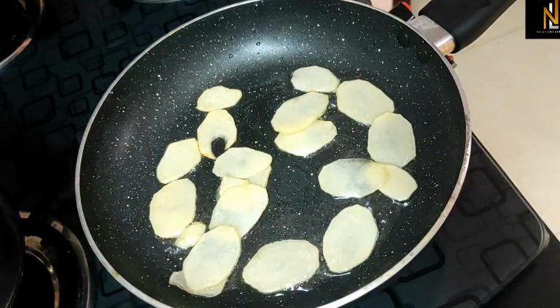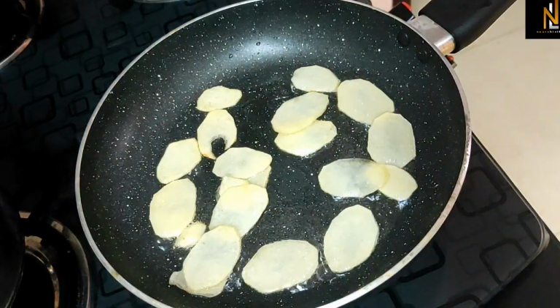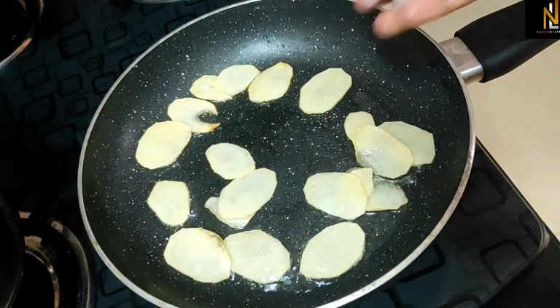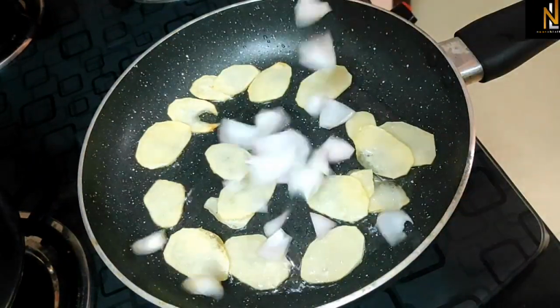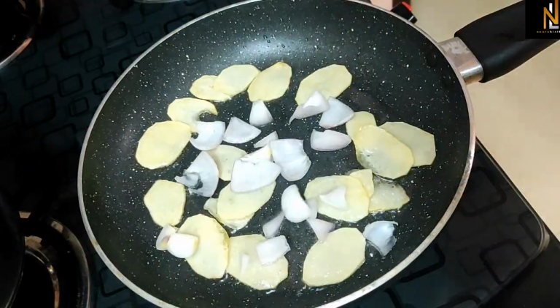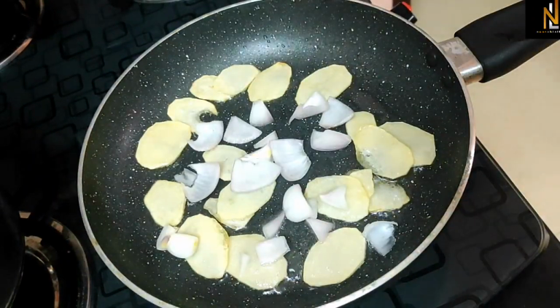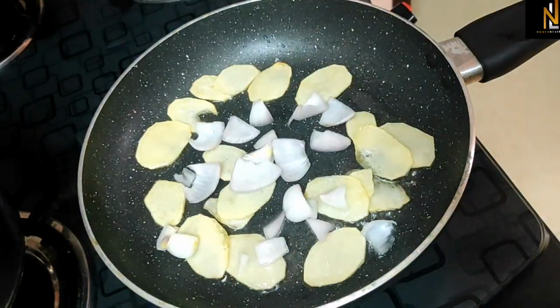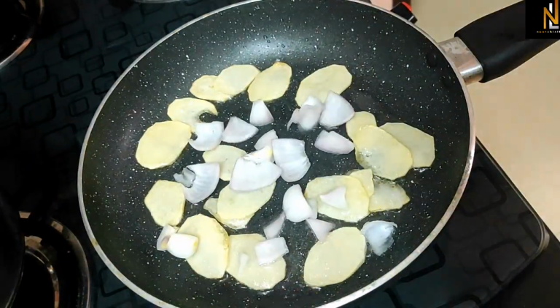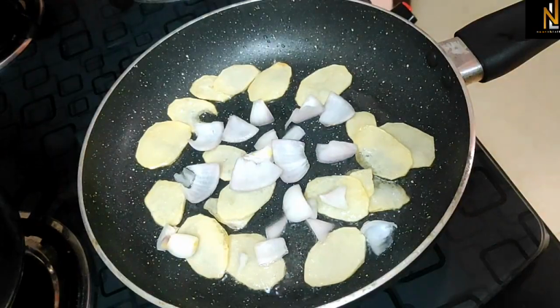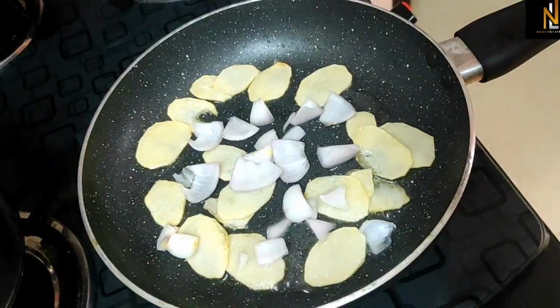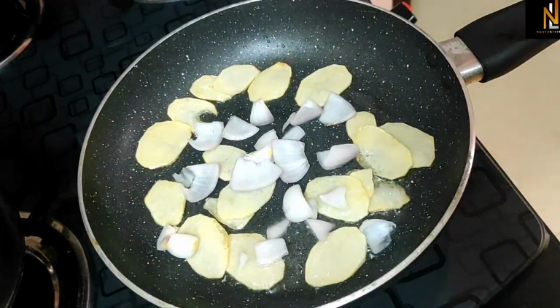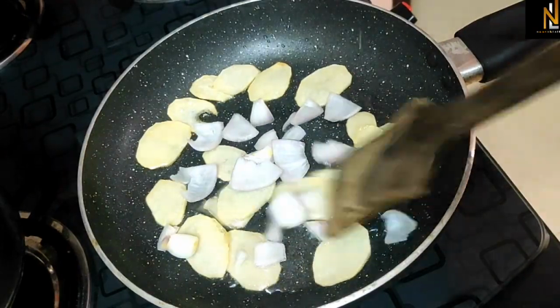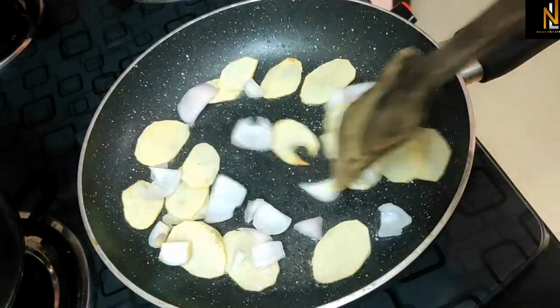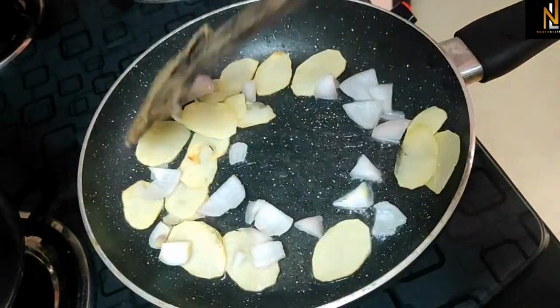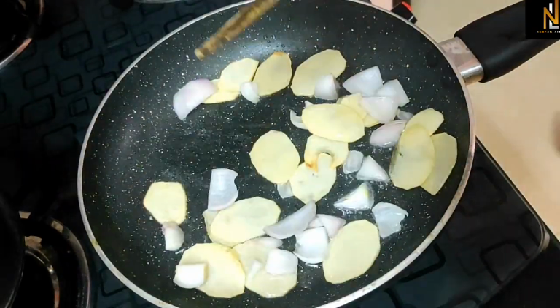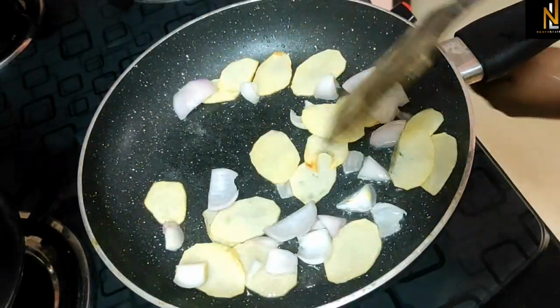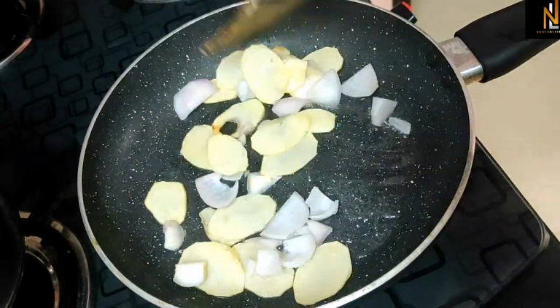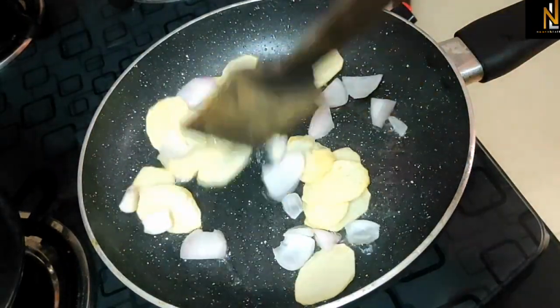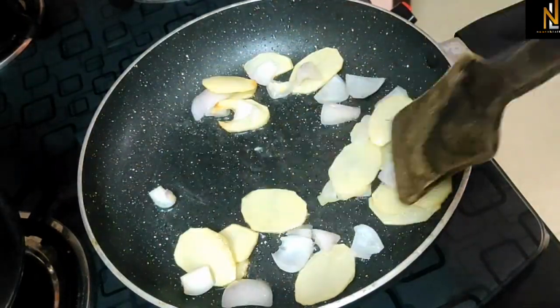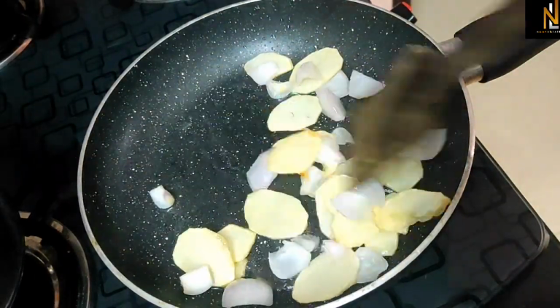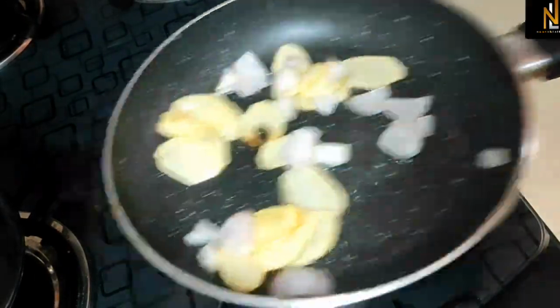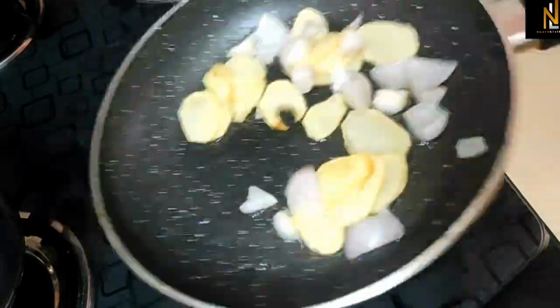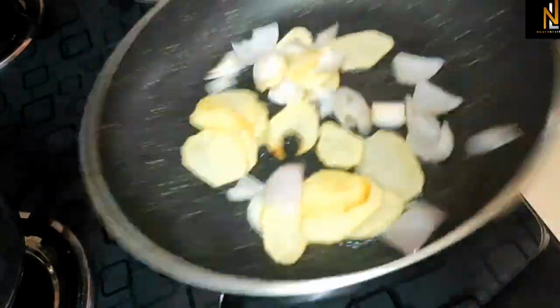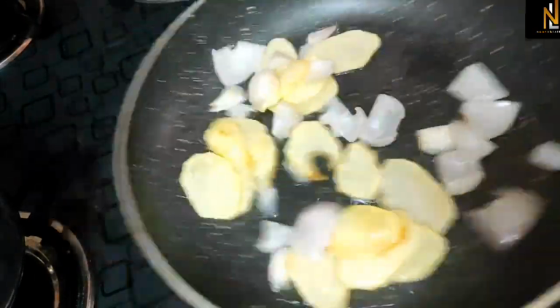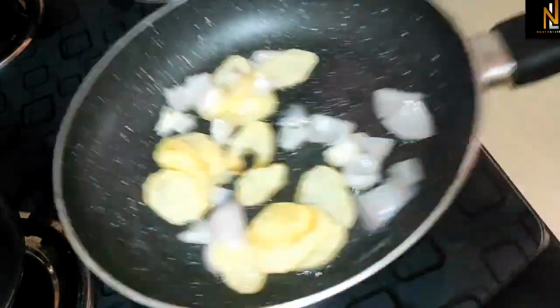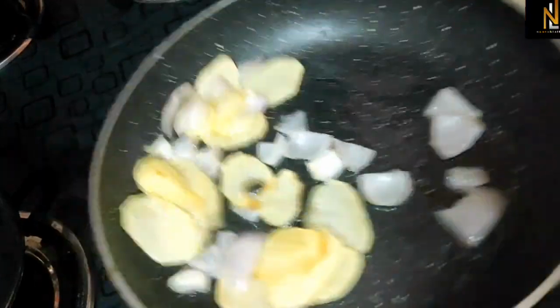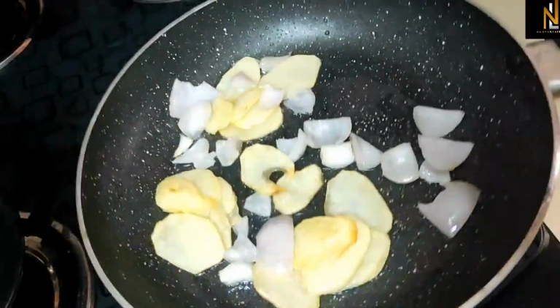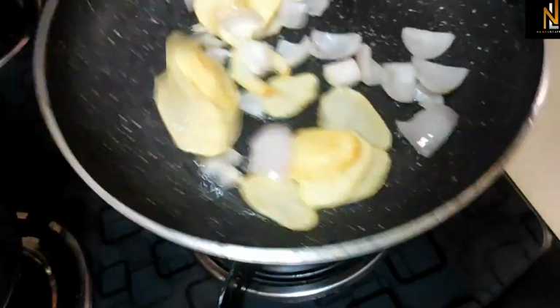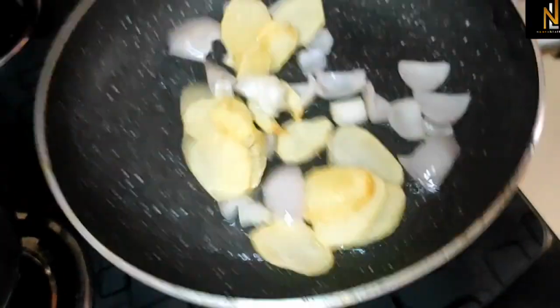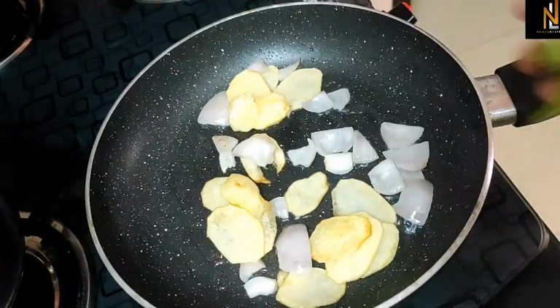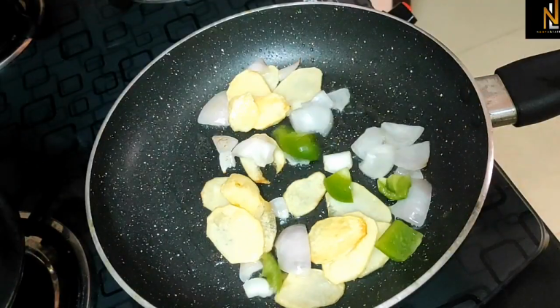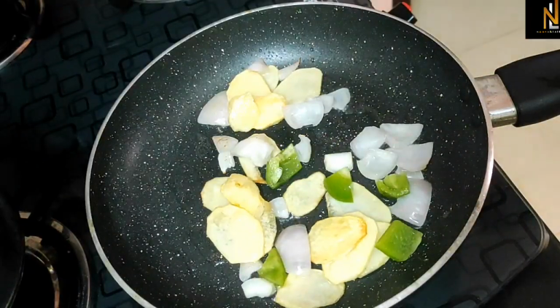There is a Spanish Omelette. It is a great way to use it. Cook it on a medium flame. It is a big fry.